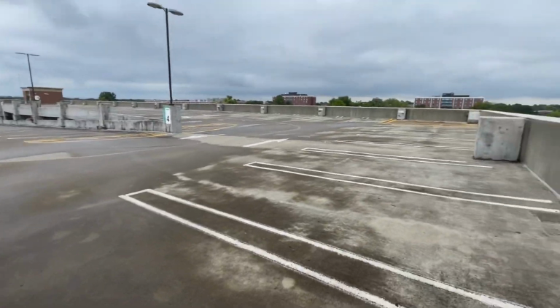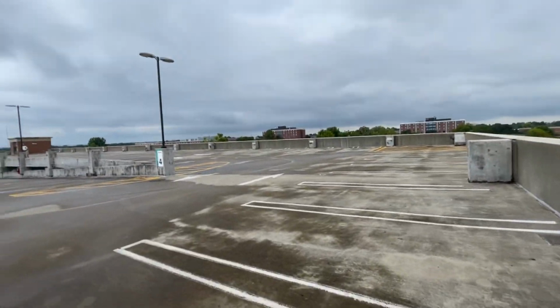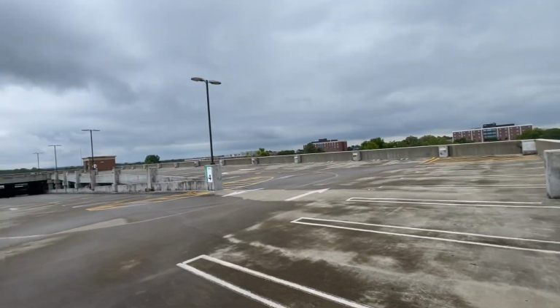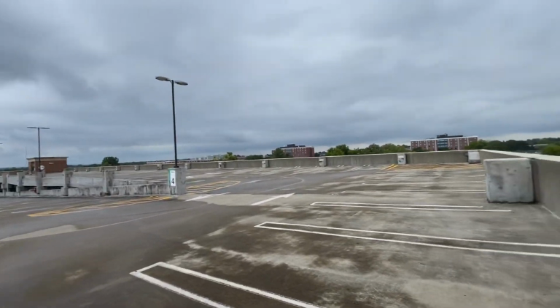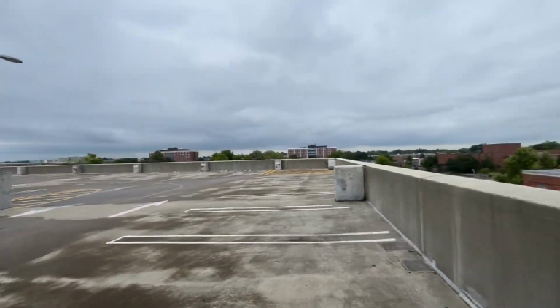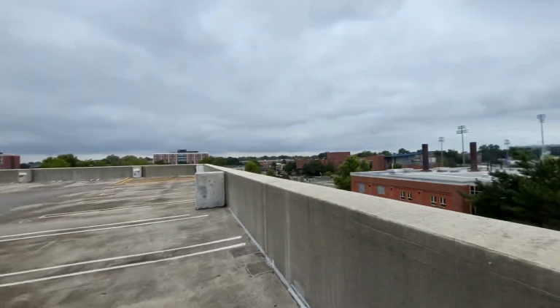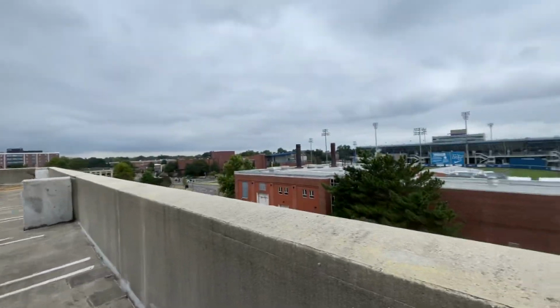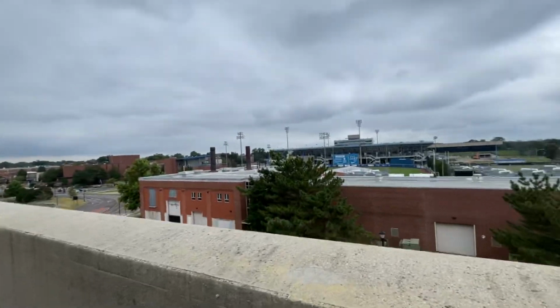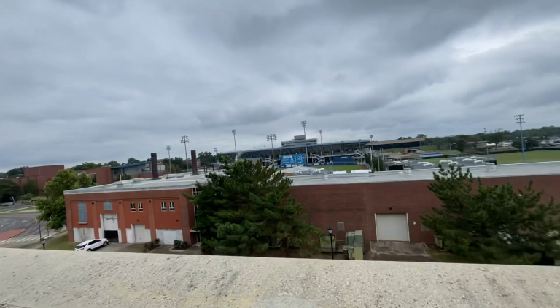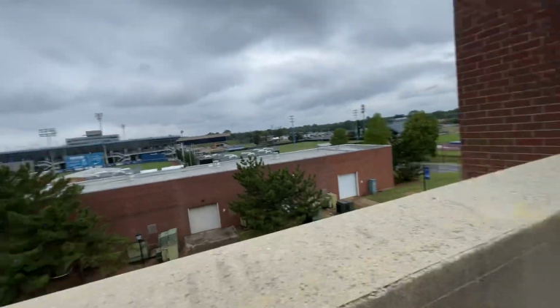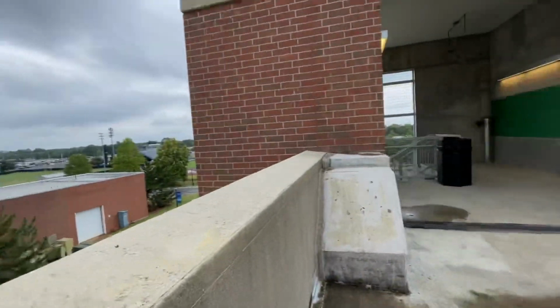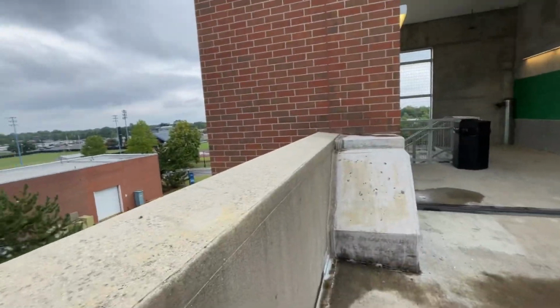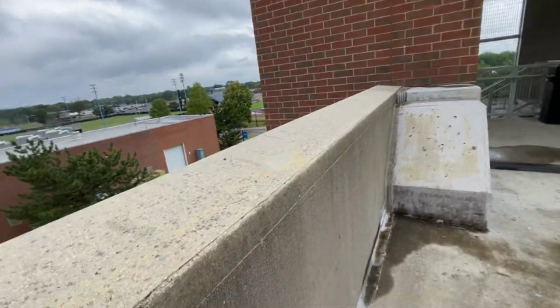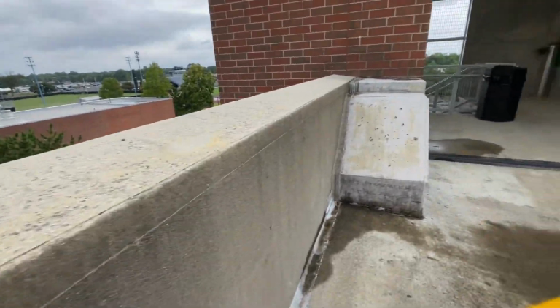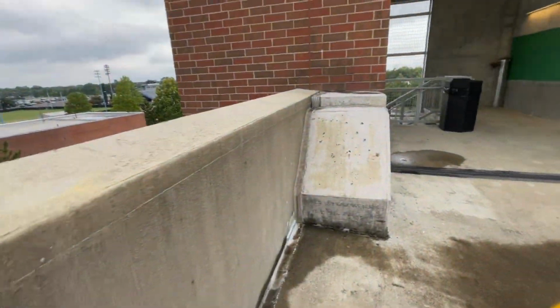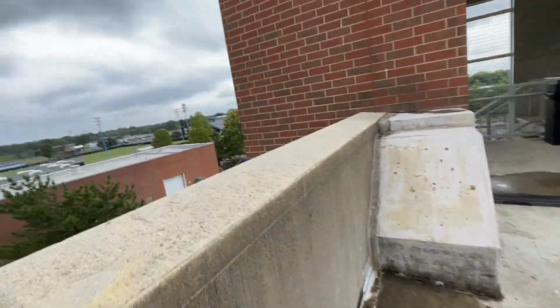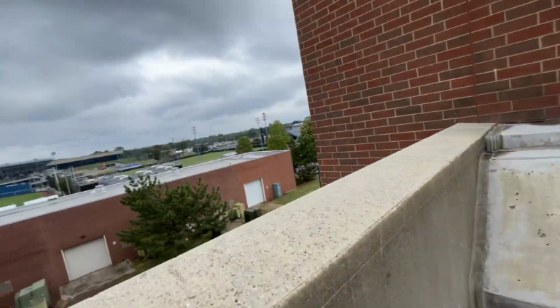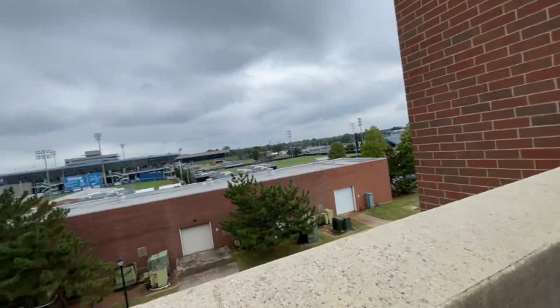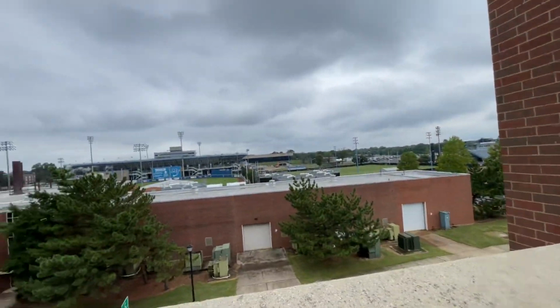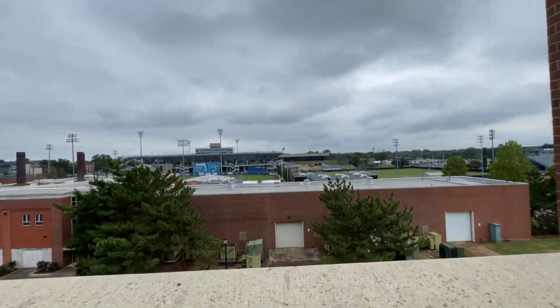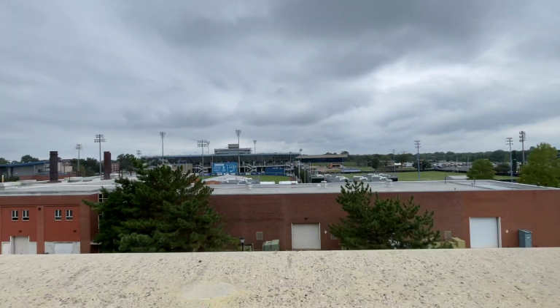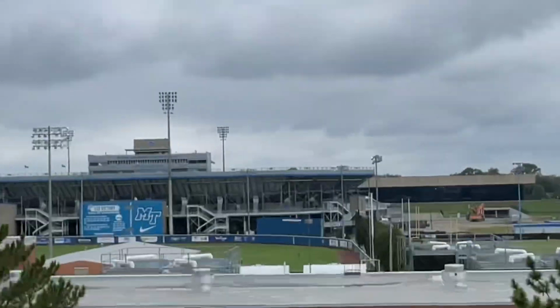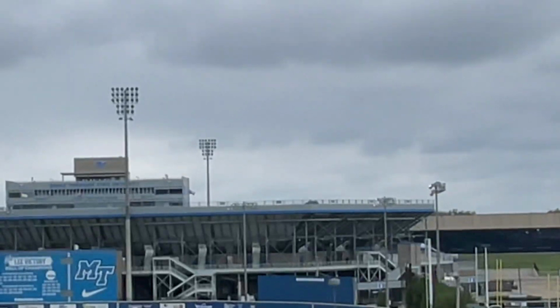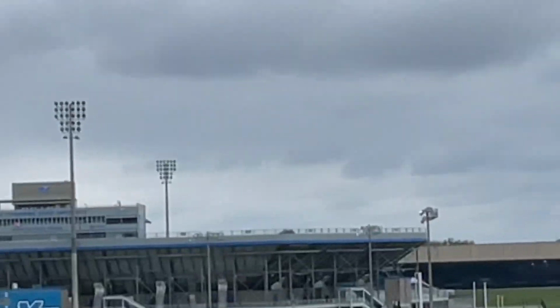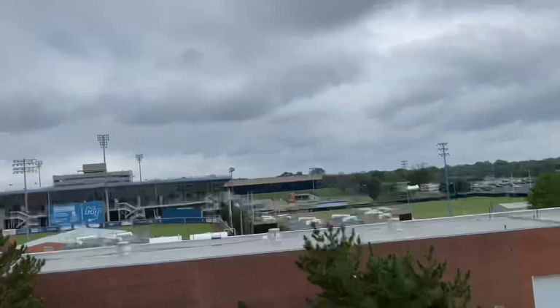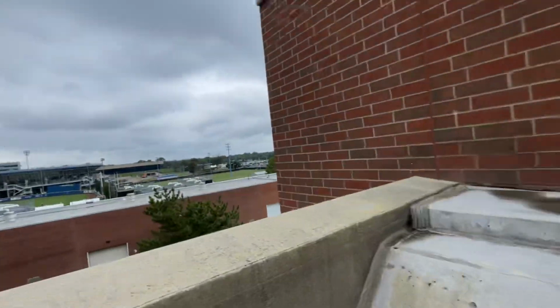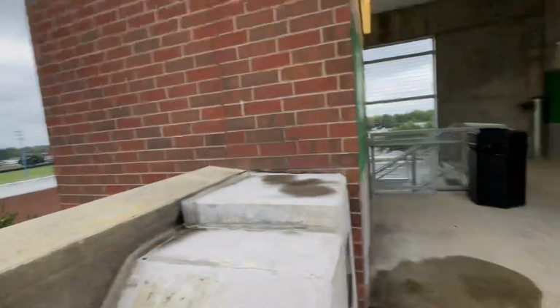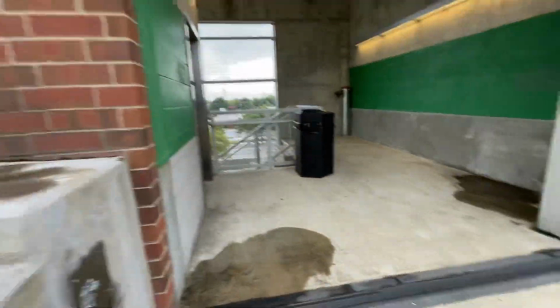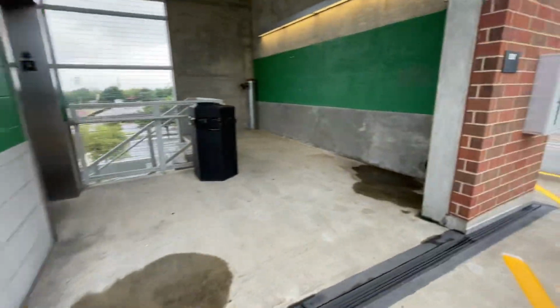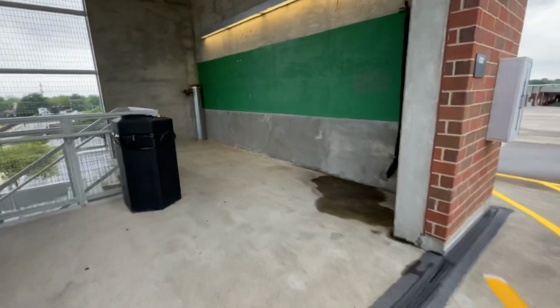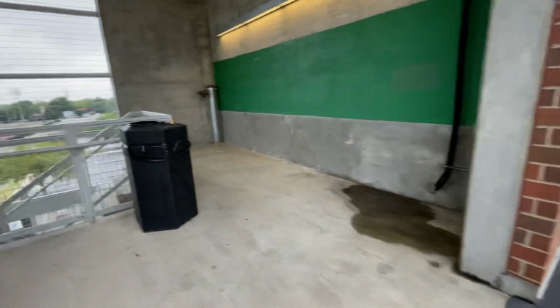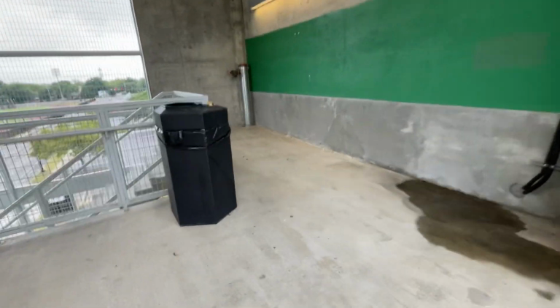There's the number one elevator, but this is number two. And there's the Floyd Stadium press box with the retired 14 and number 20.